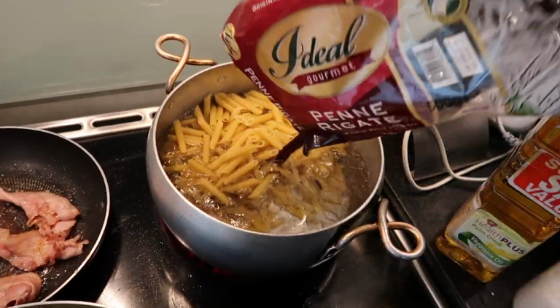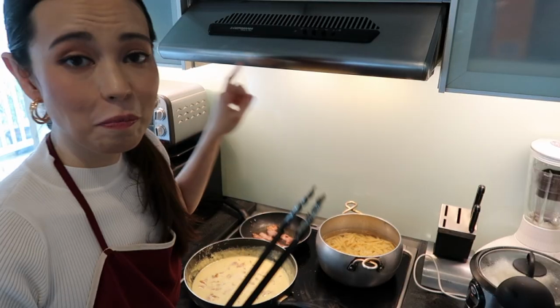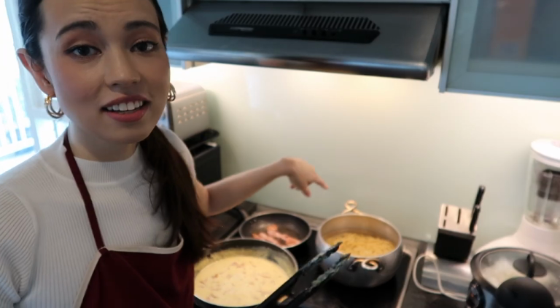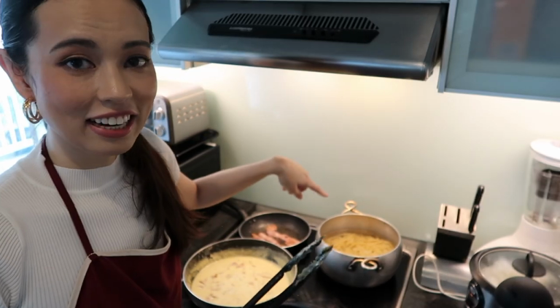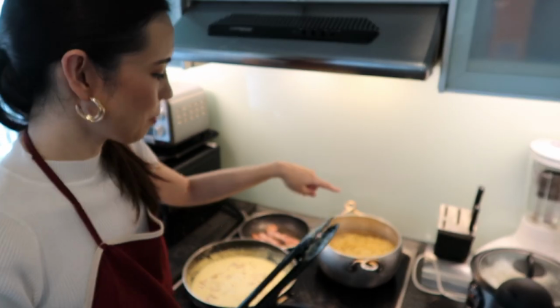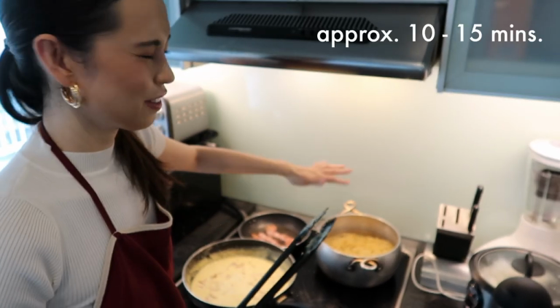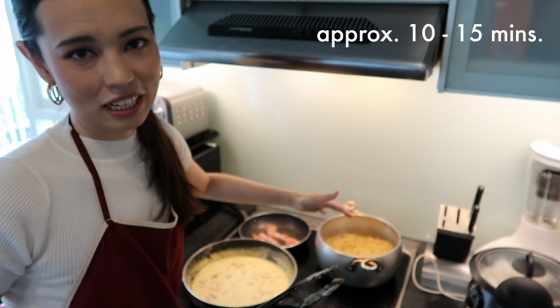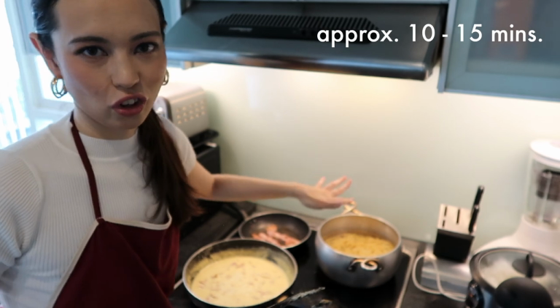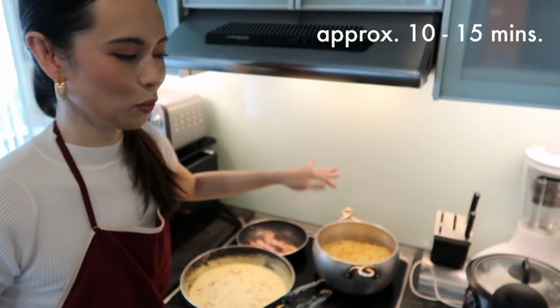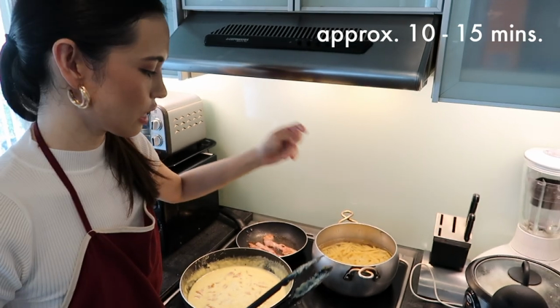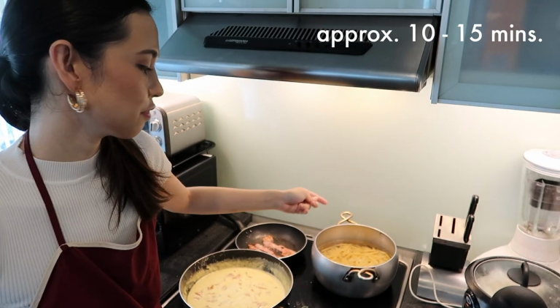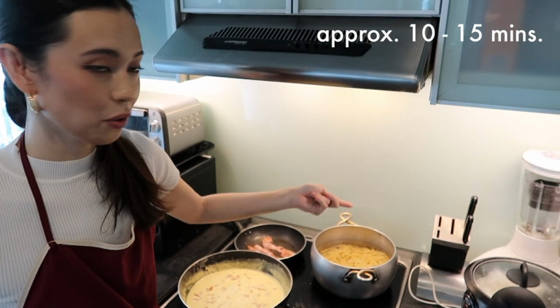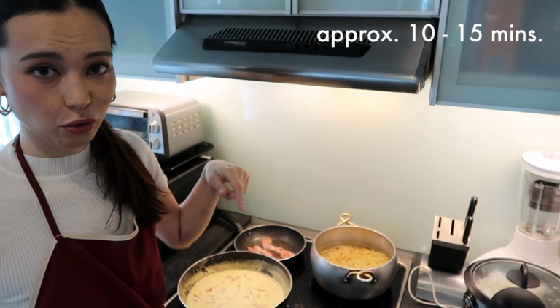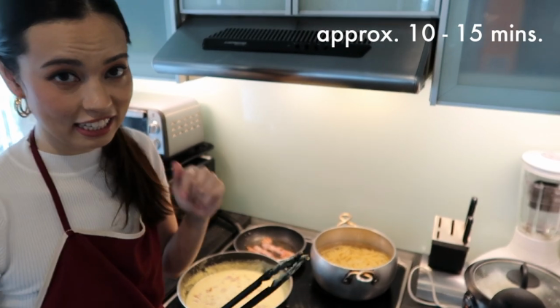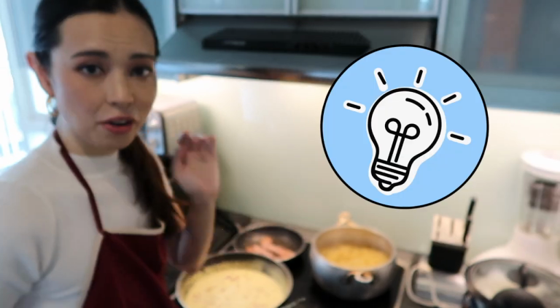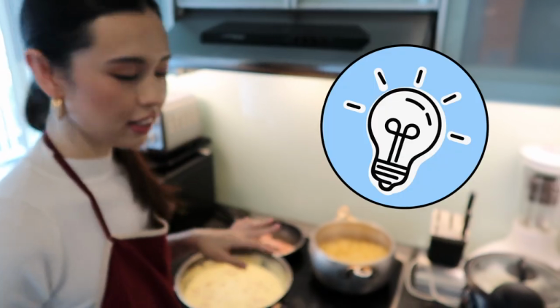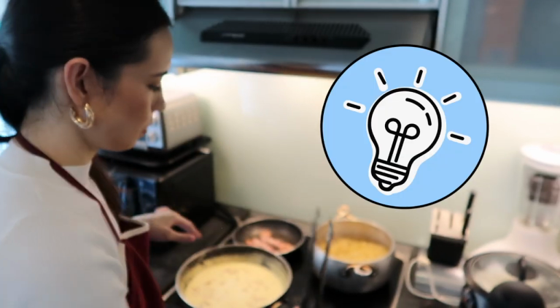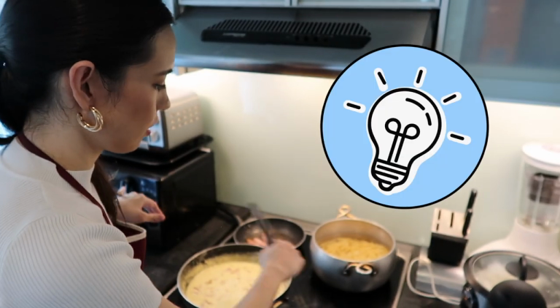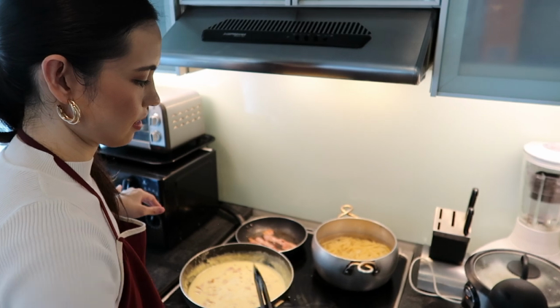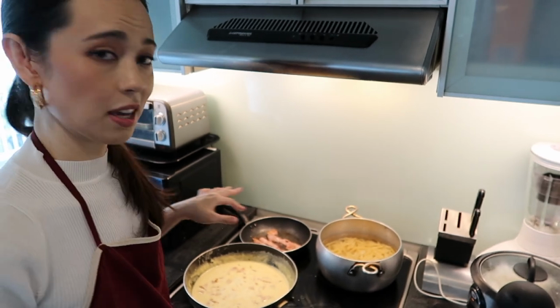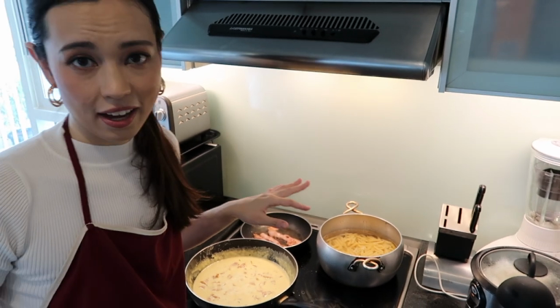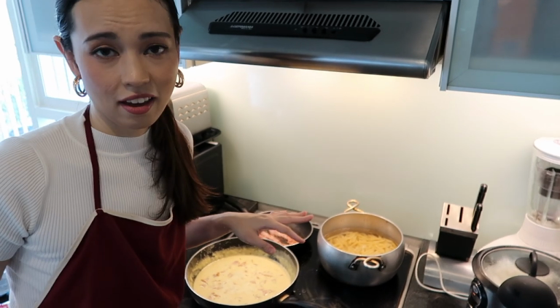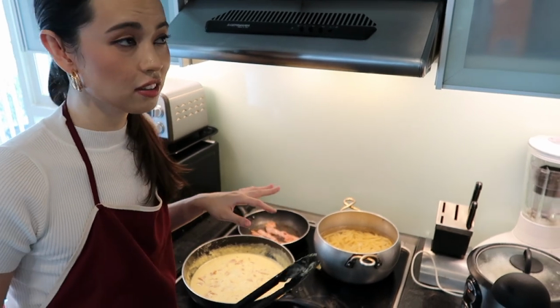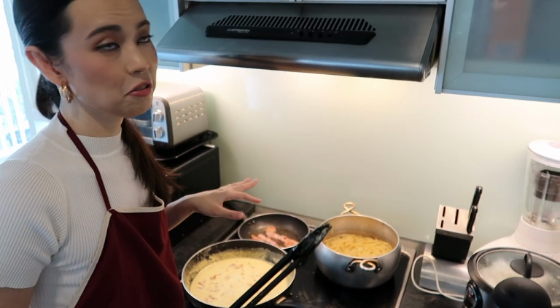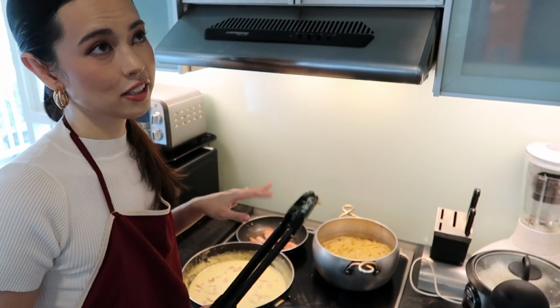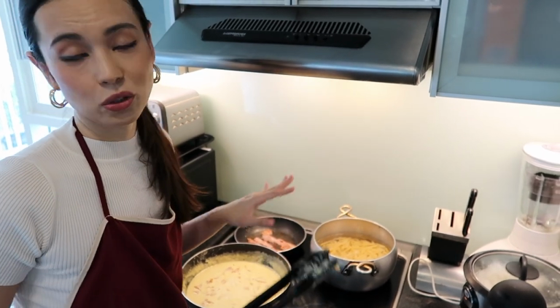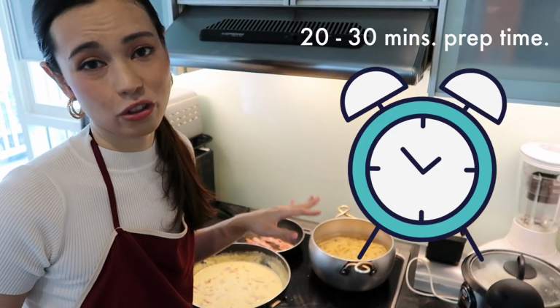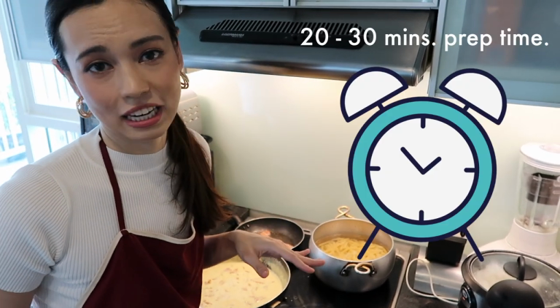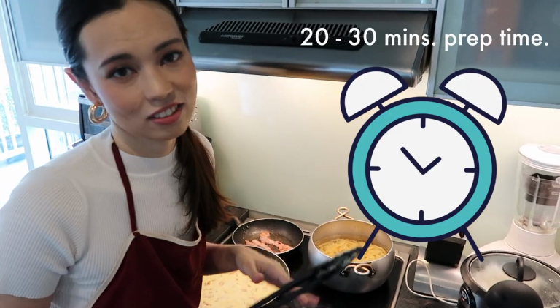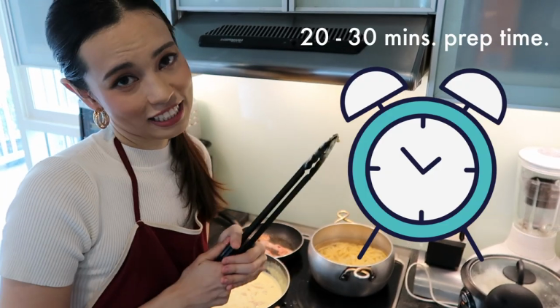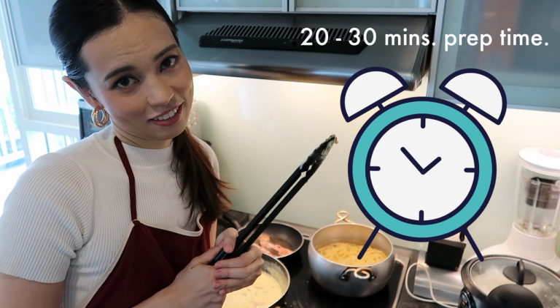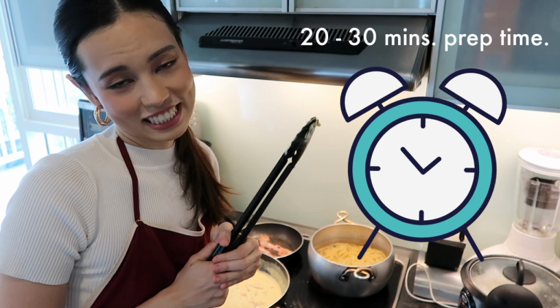The pasta is going to take about 15 minutes to cook. Once it's soft, you'll know it's ready to eat. Theoretically you can do these three things at the same time and it should take you only about 20 to 30 minutes — super fast and very easy.